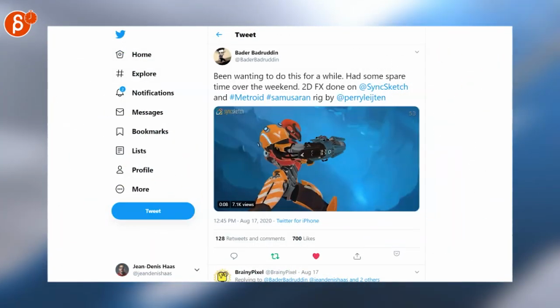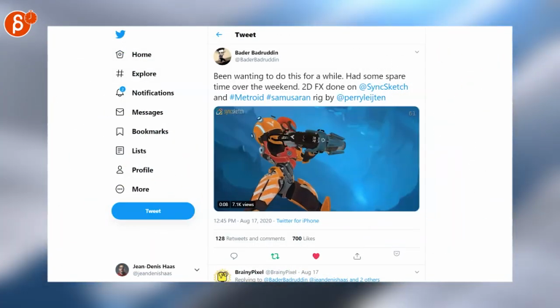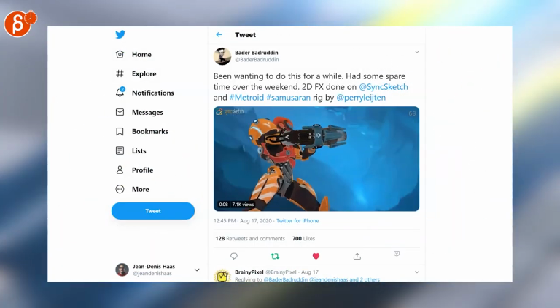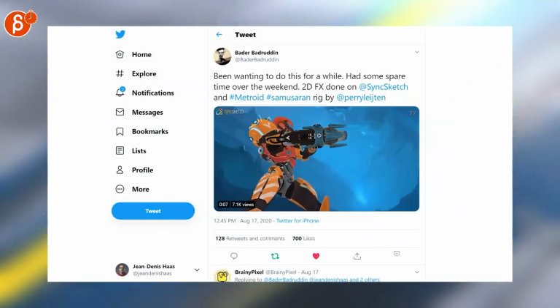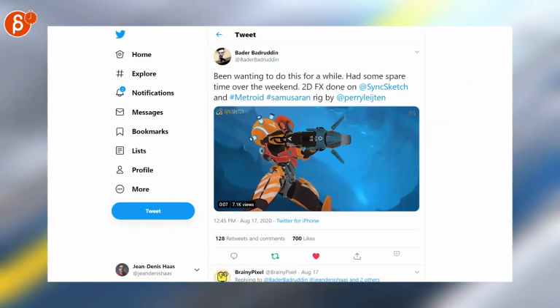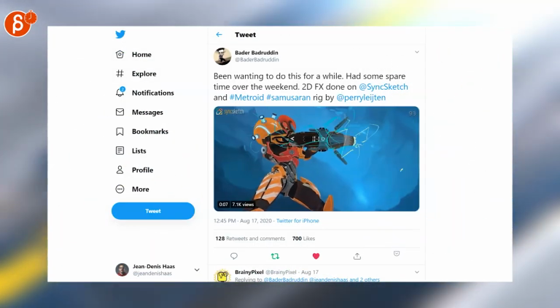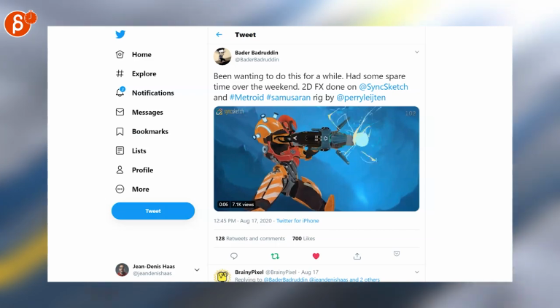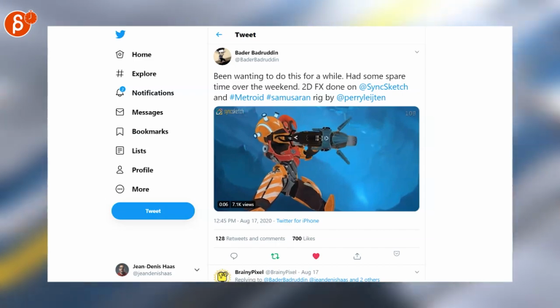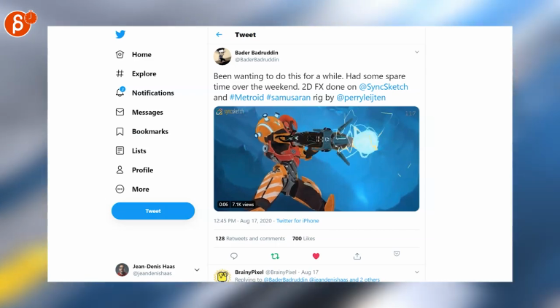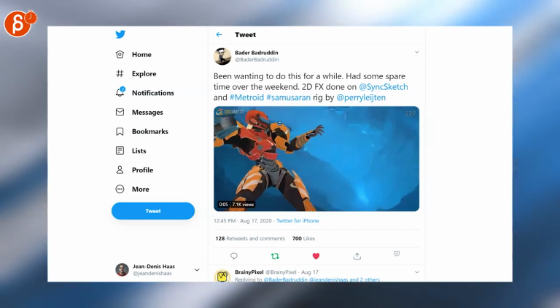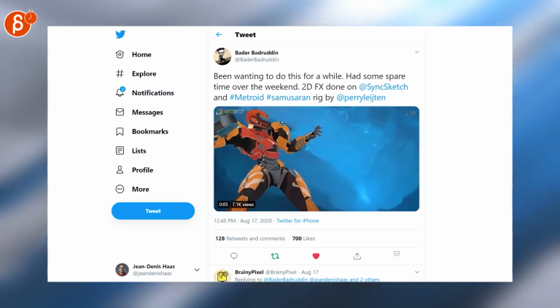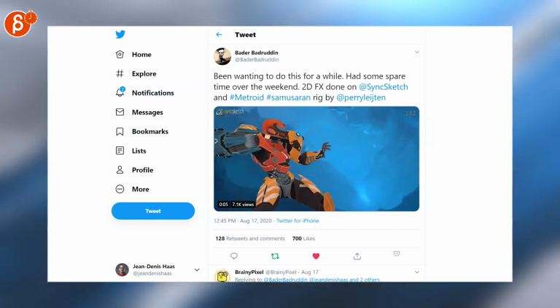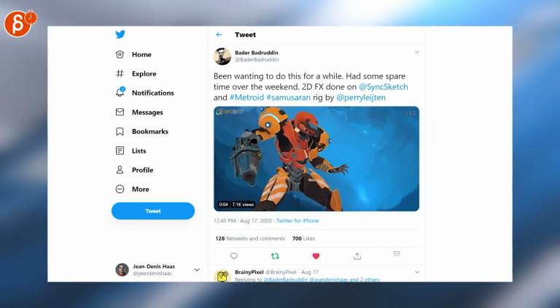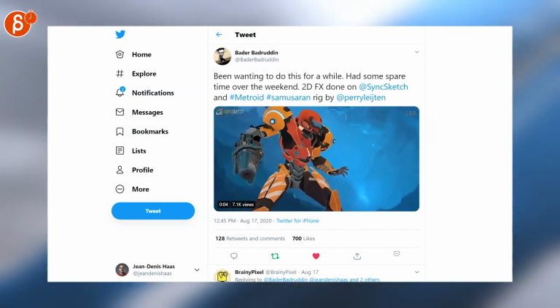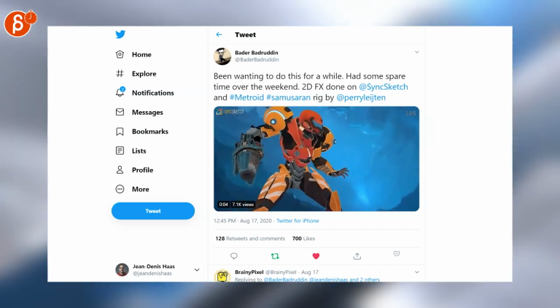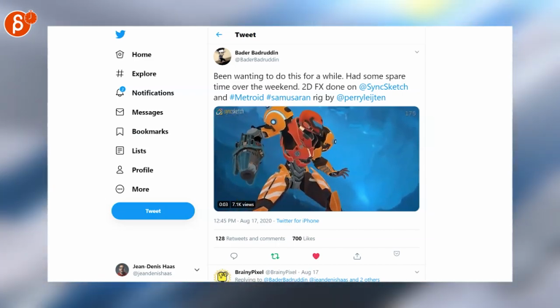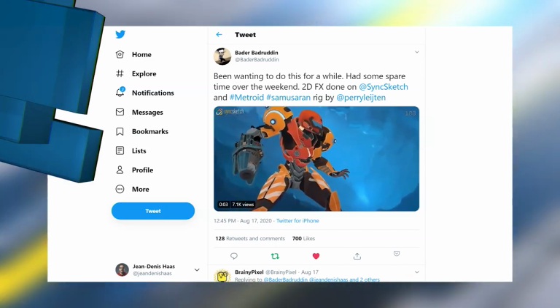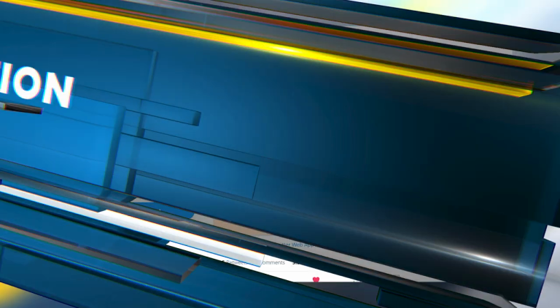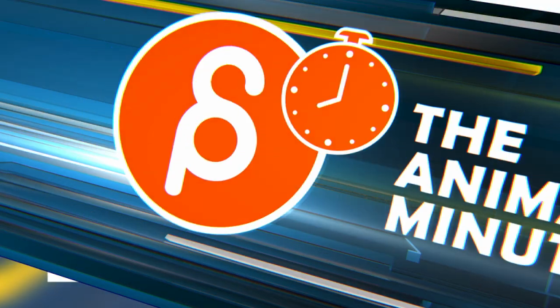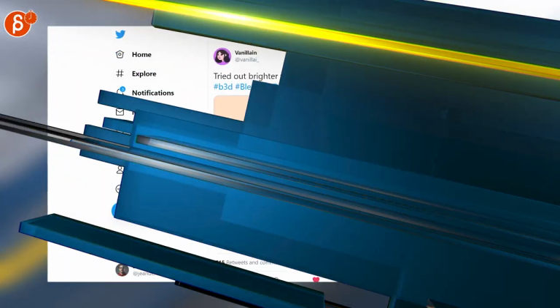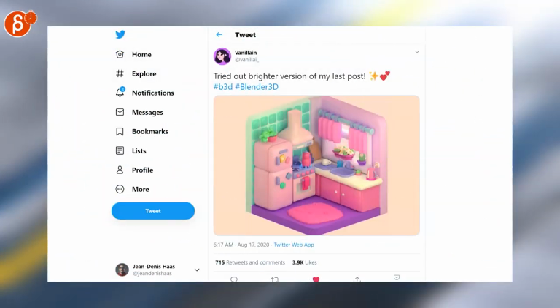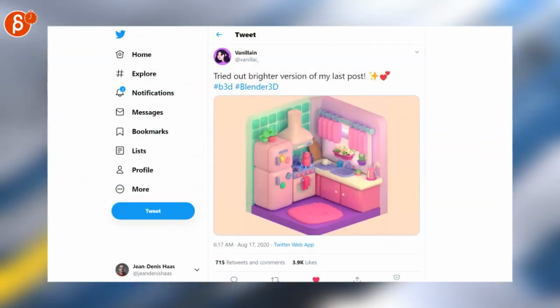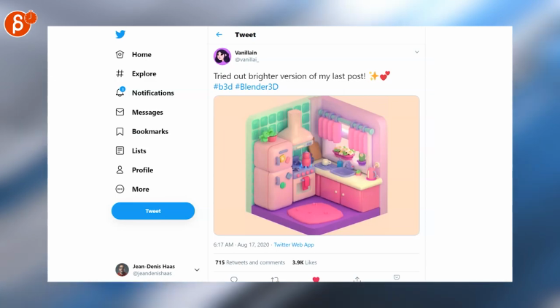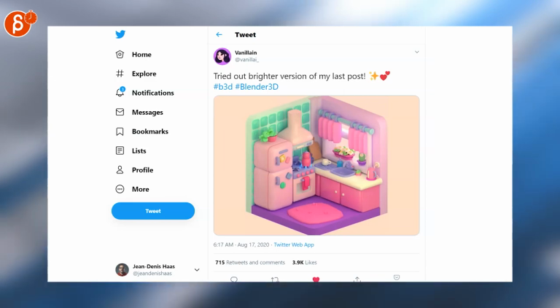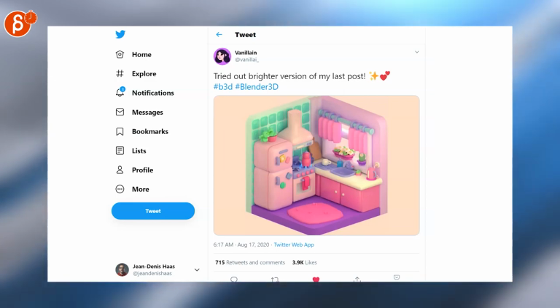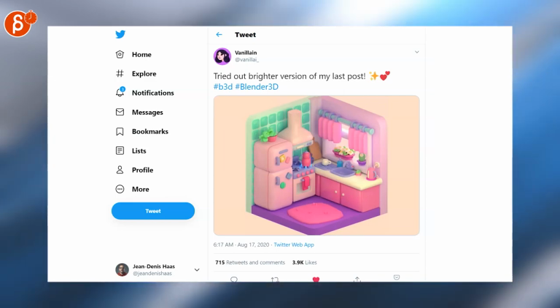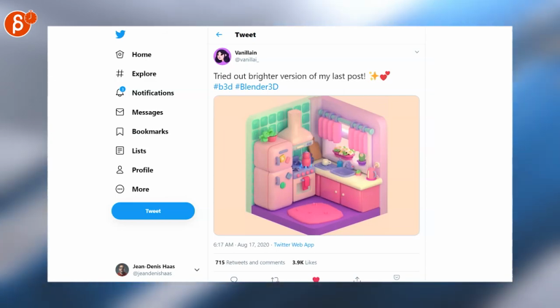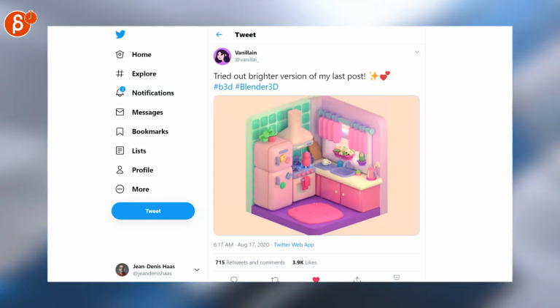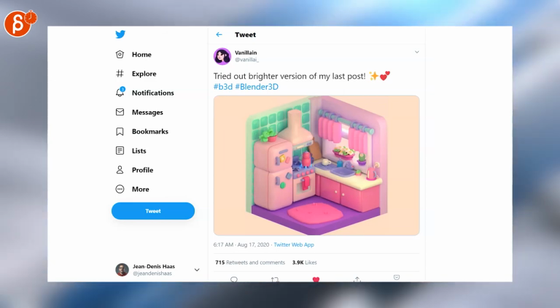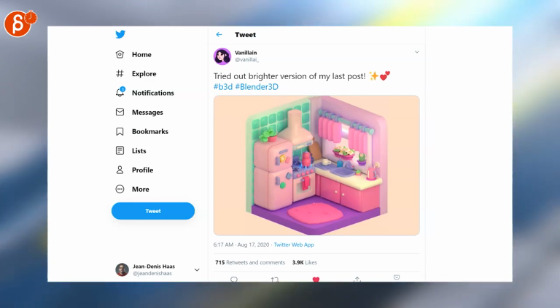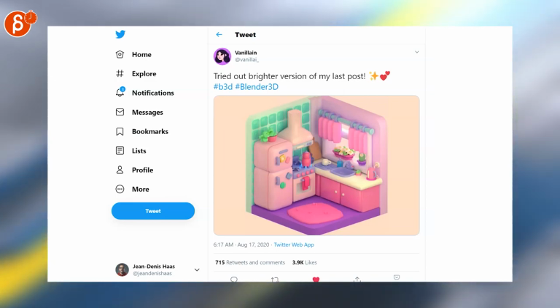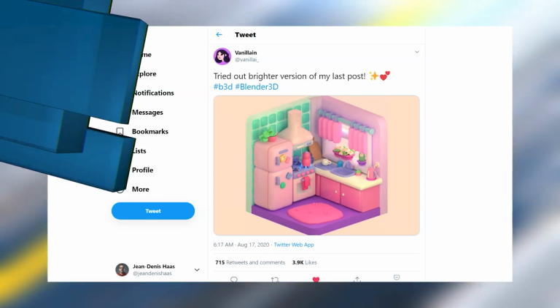Loving this Metroid Samus animation. Cool 2D effects and cool overall look in animation. Super cute Blender Render — that really rhymes, but anyway, super cute. Wanted to include that here.